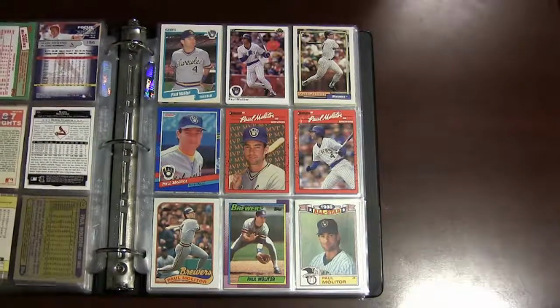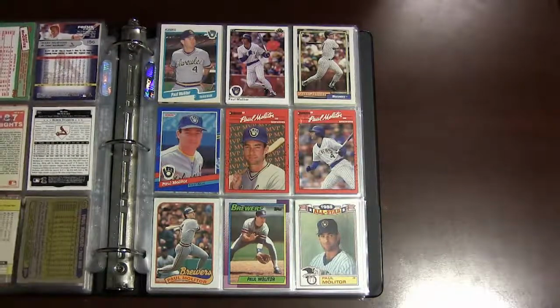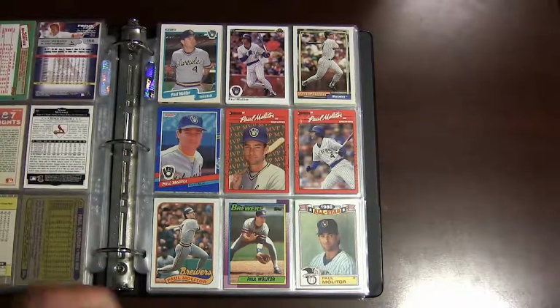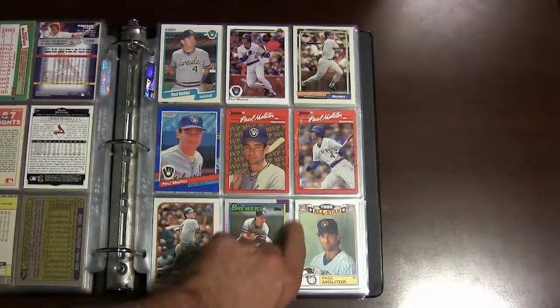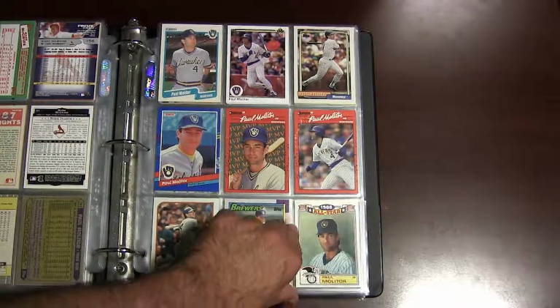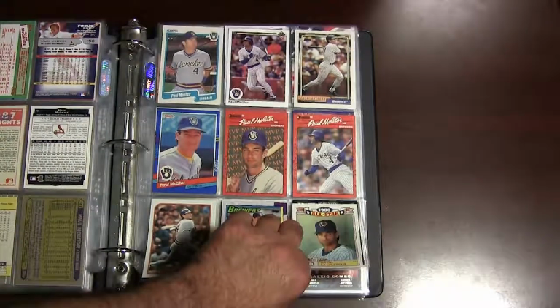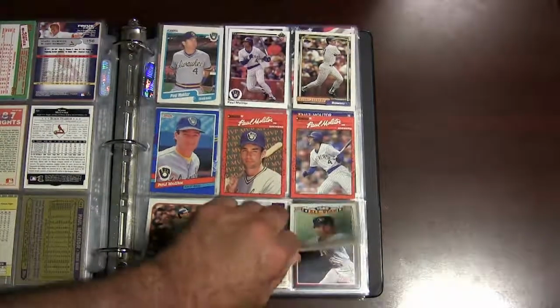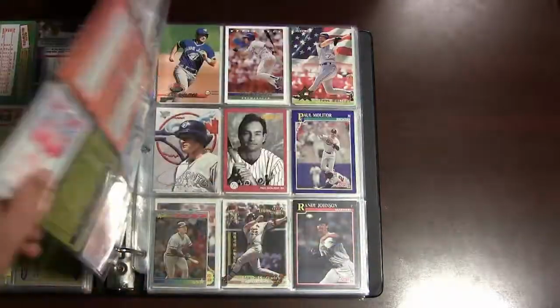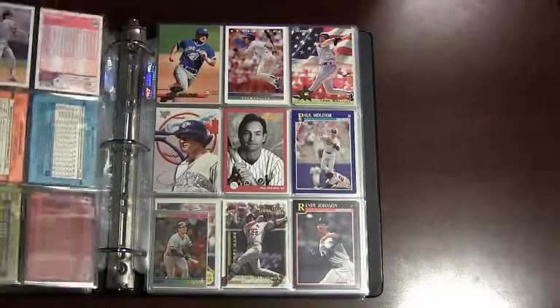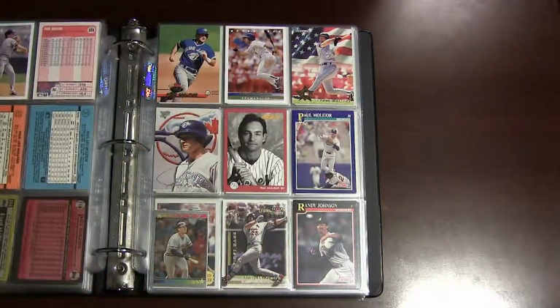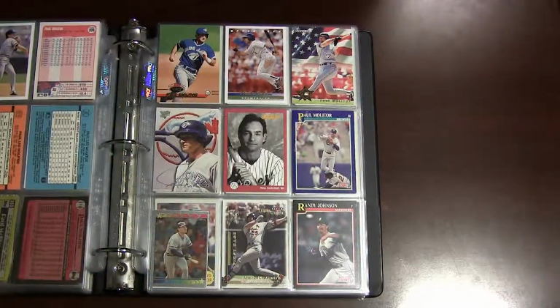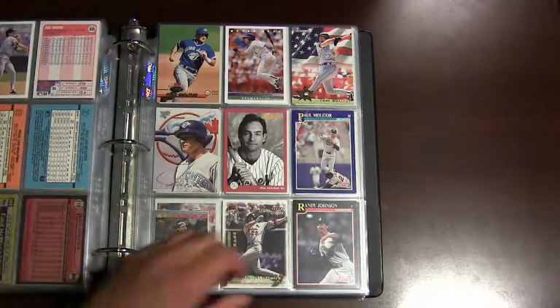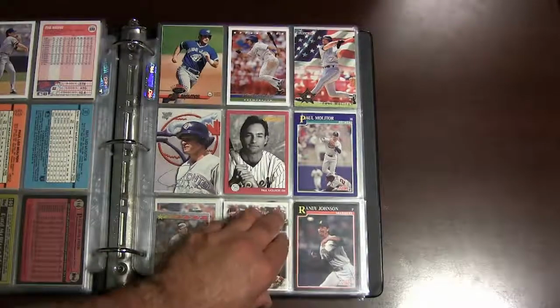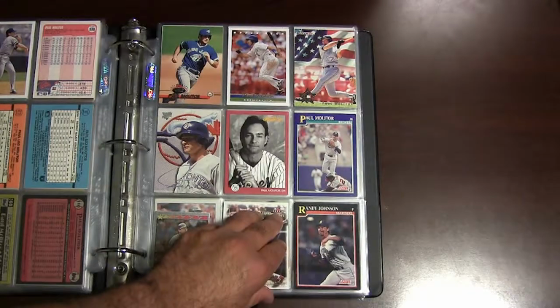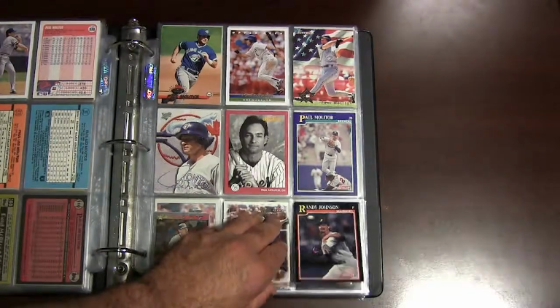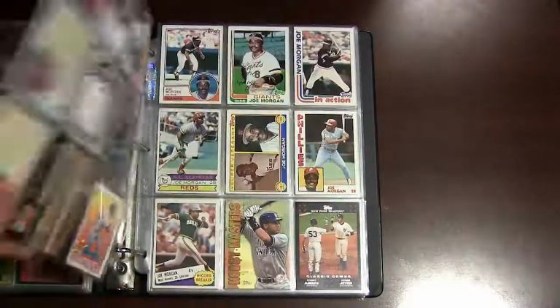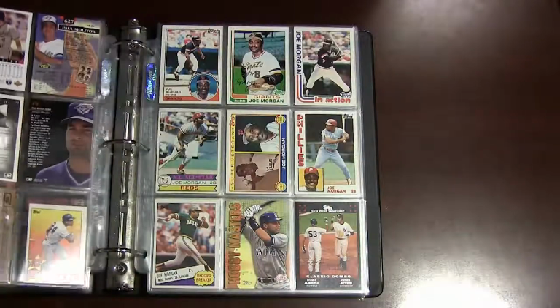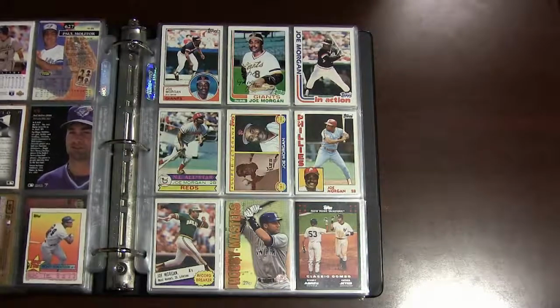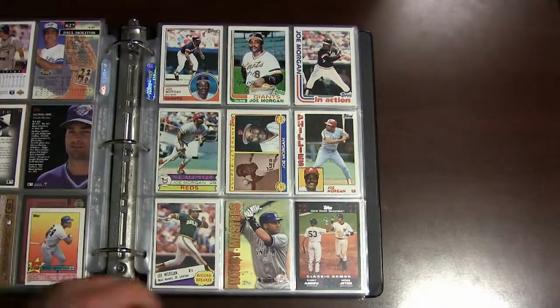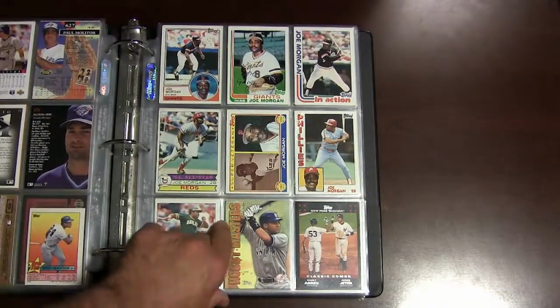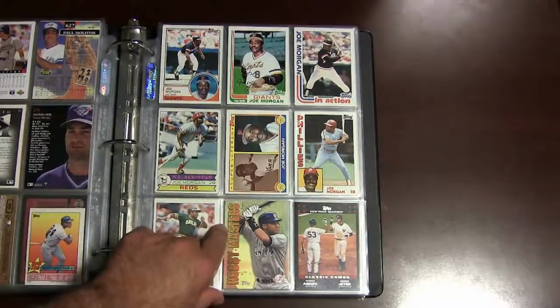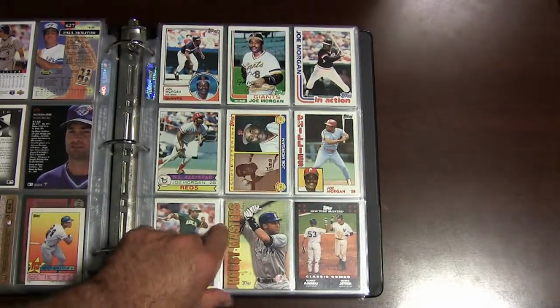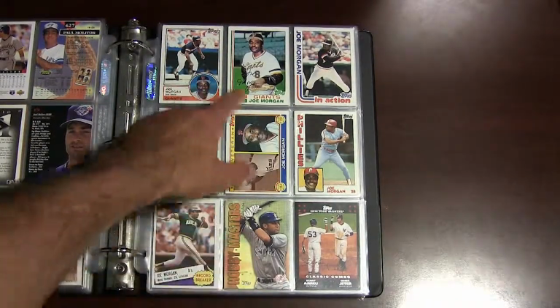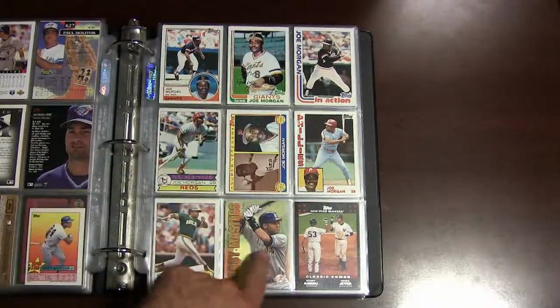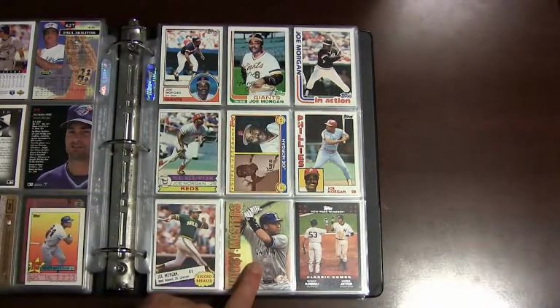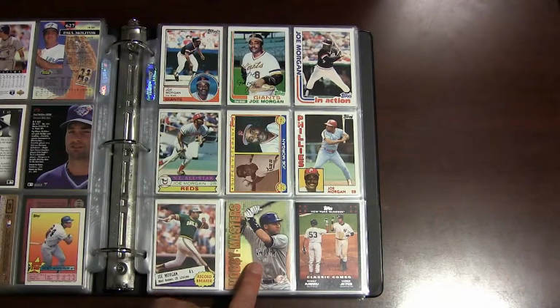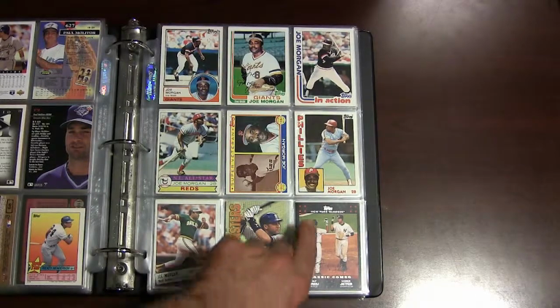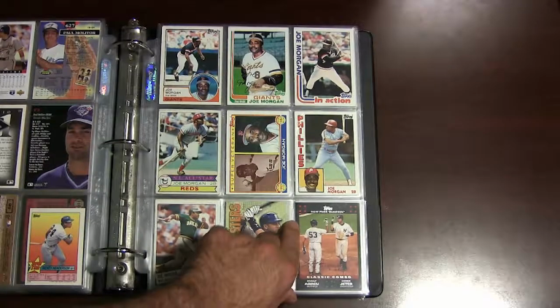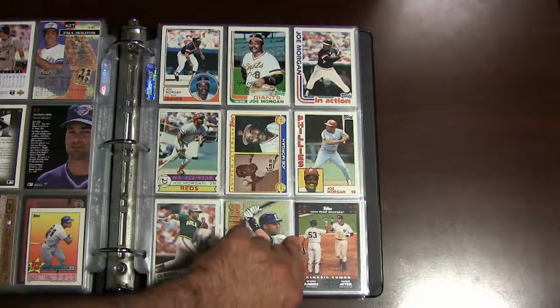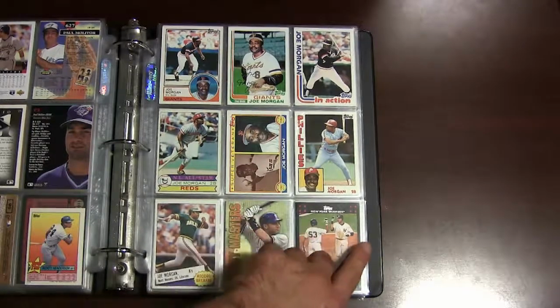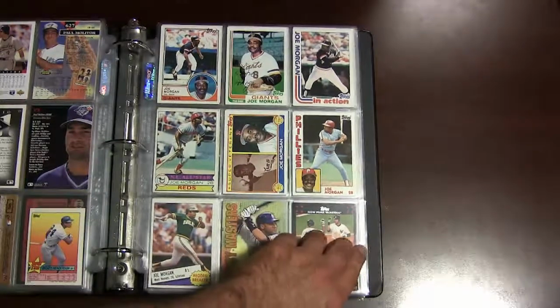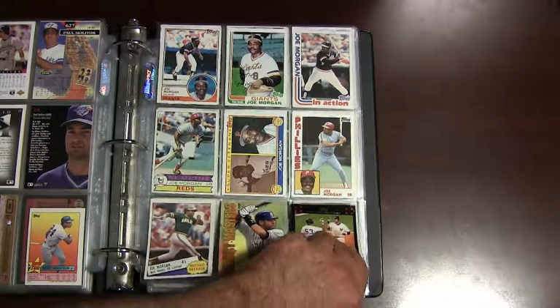Moving on to Paul Molitor — here's some 1980s and early 1990s cards of Paul Molitor, Hall of Famer. Joe Morgan — some early 80s cards of Joe Morgan, part of the Big Red Machine back in the 70s.